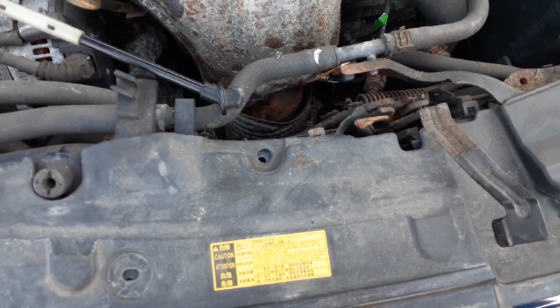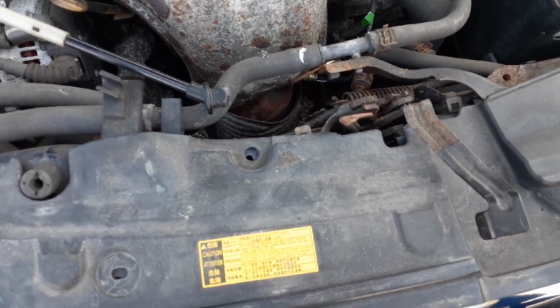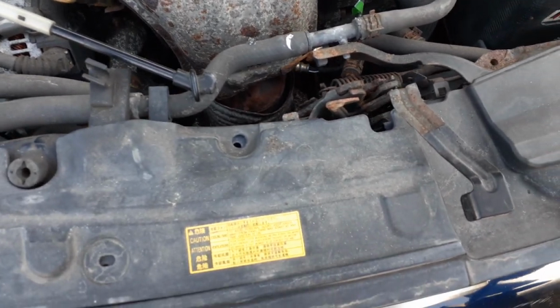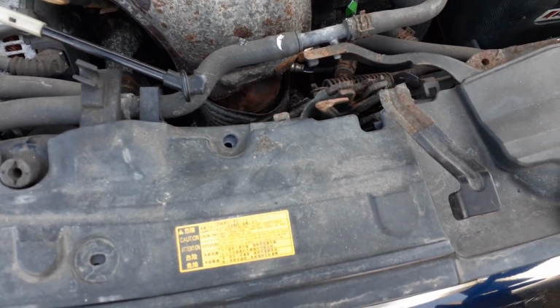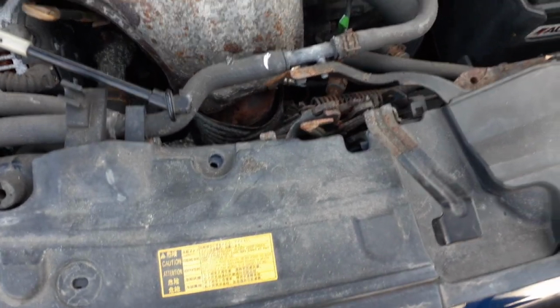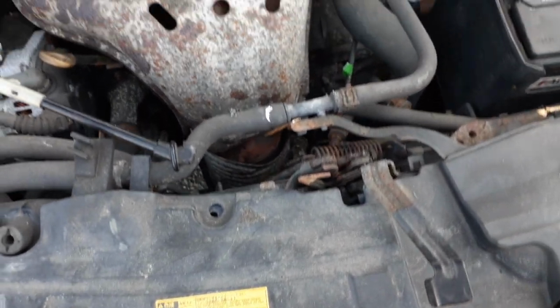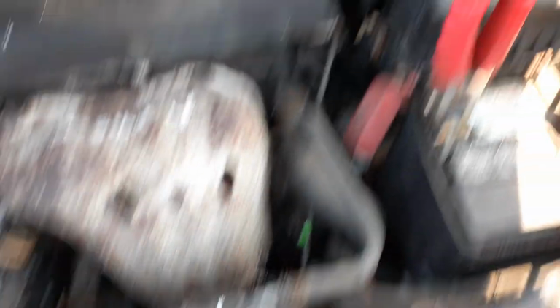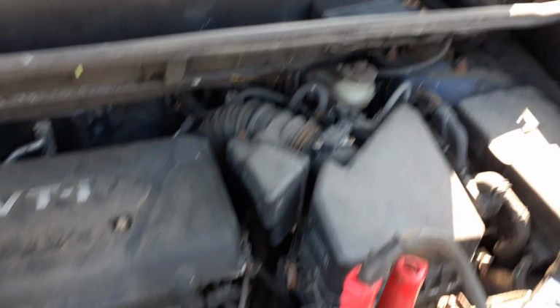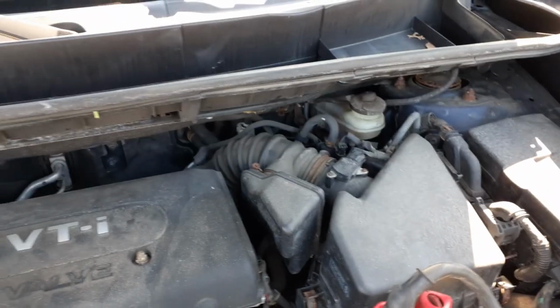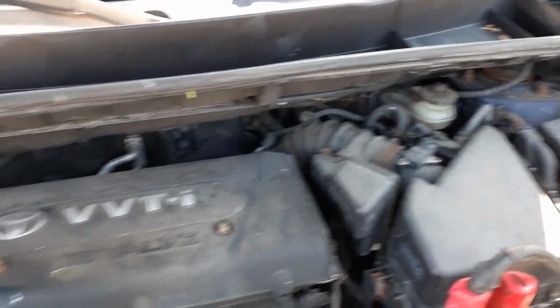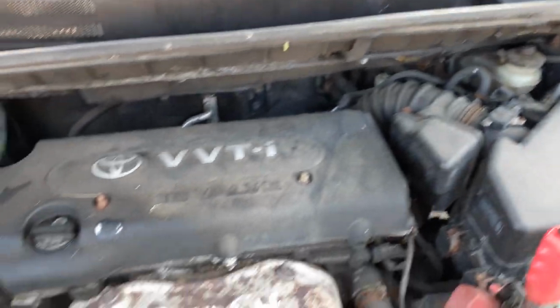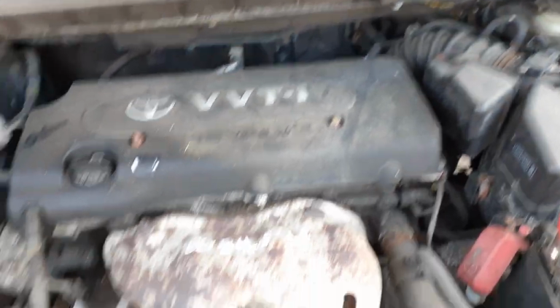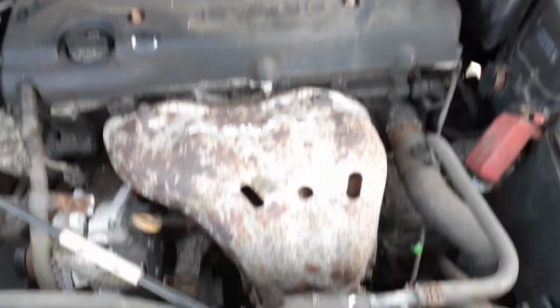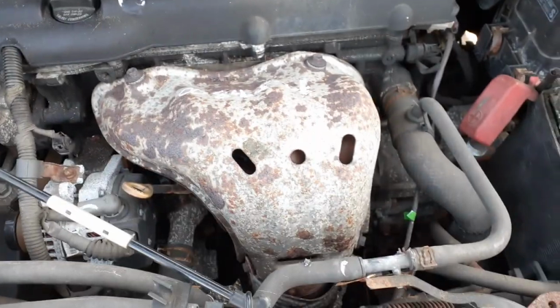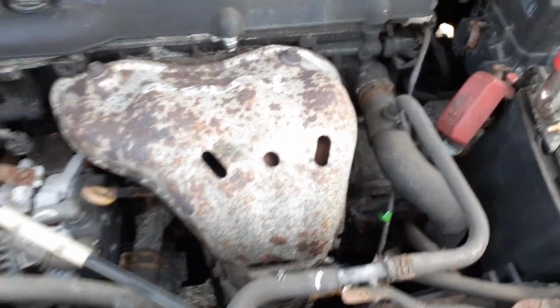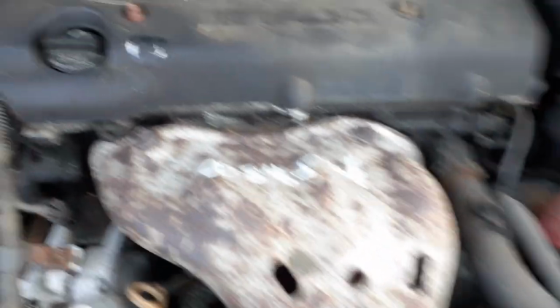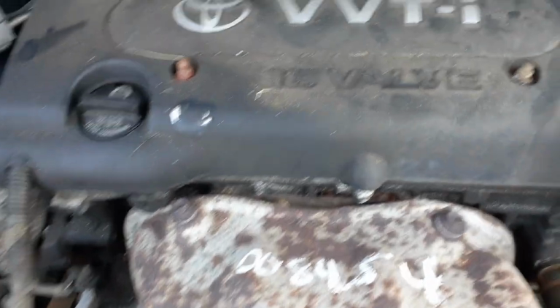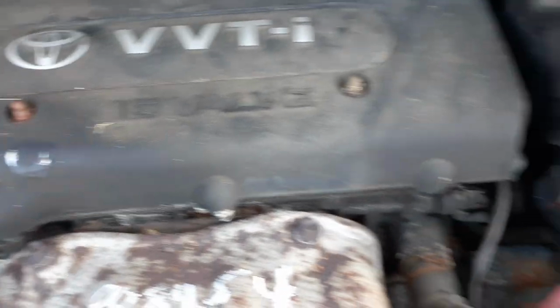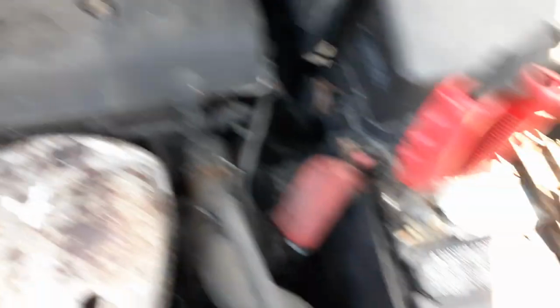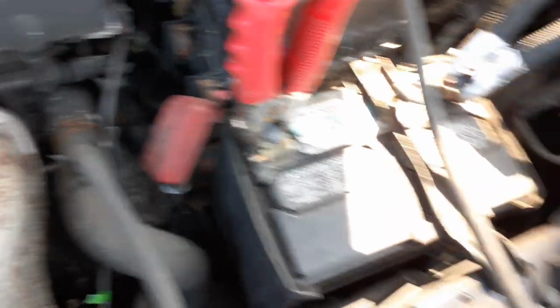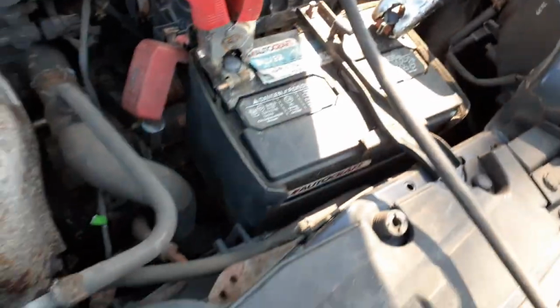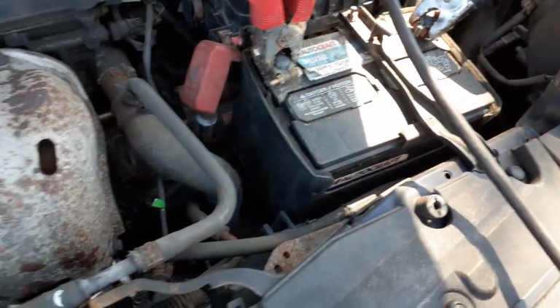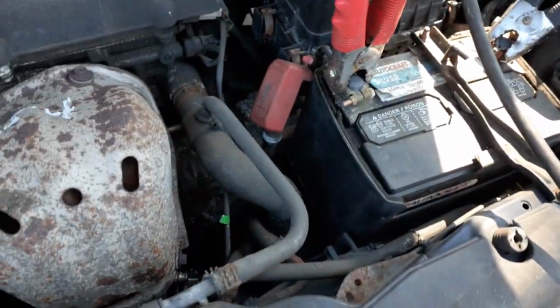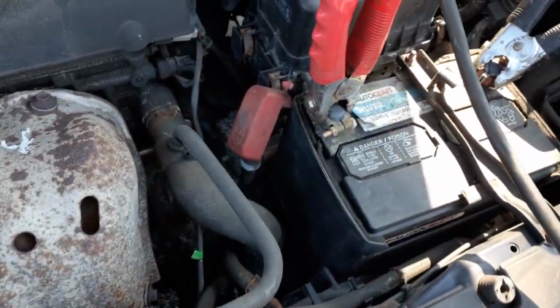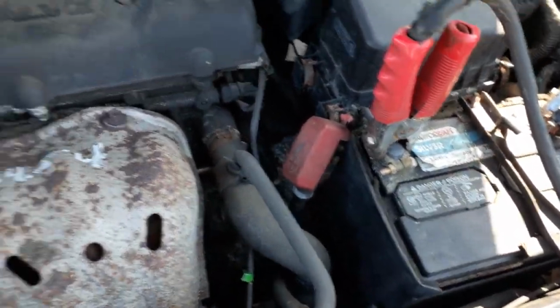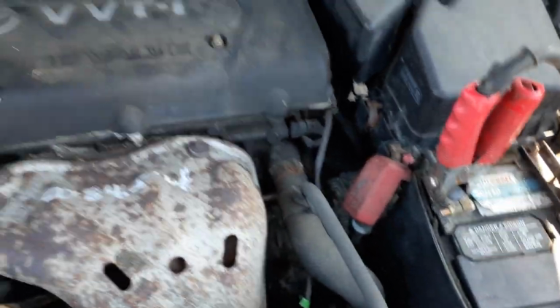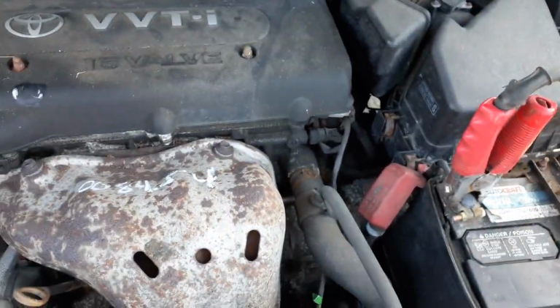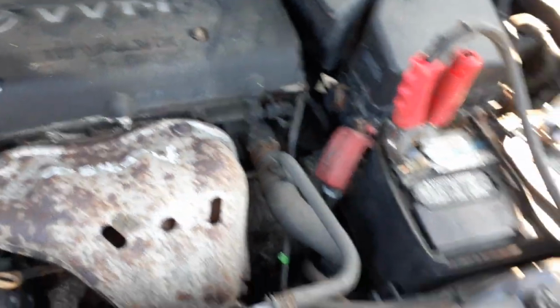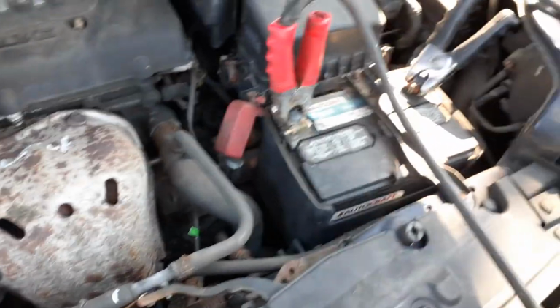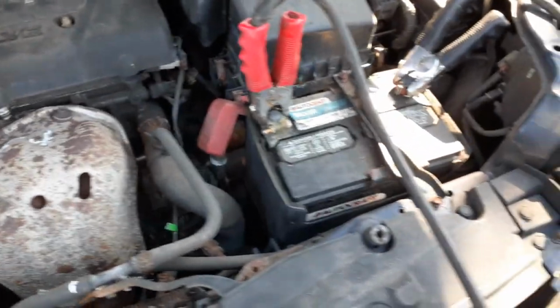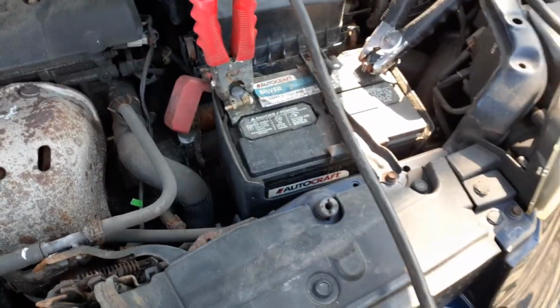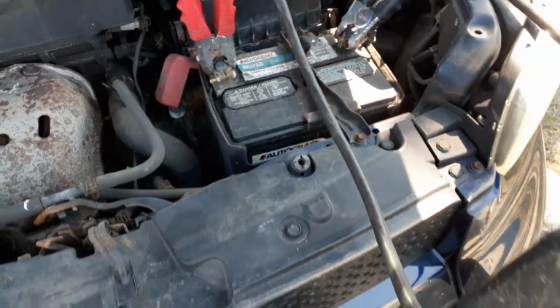Radiator, AC condenser — all there, all good. Master booster, ABS unit. So we pretty much got everything here. Transmission is in good shape, axles are in good shape.